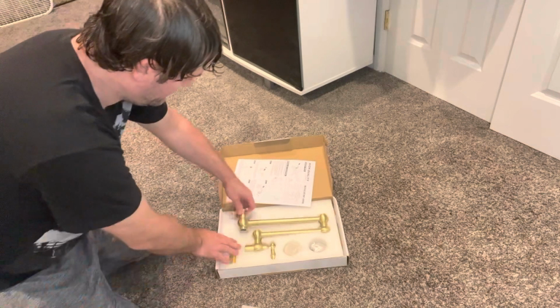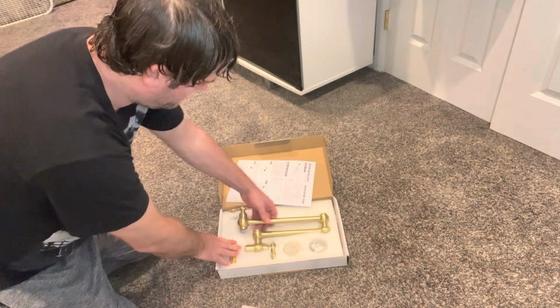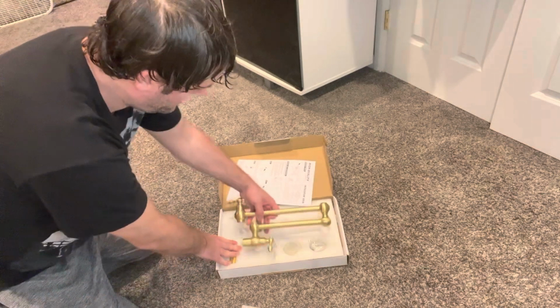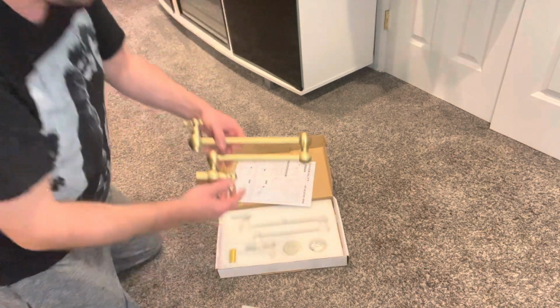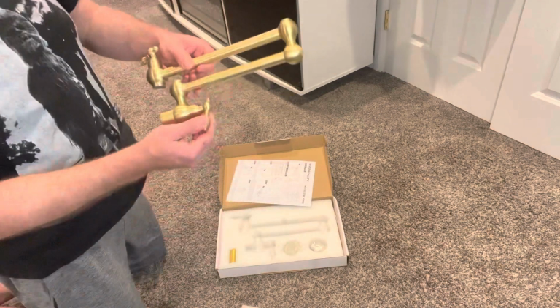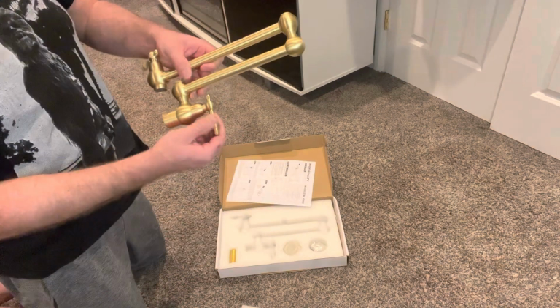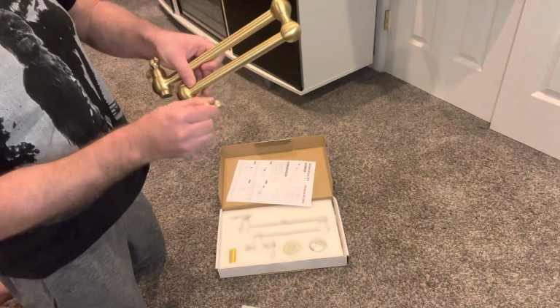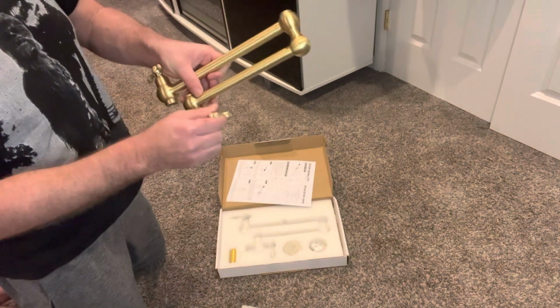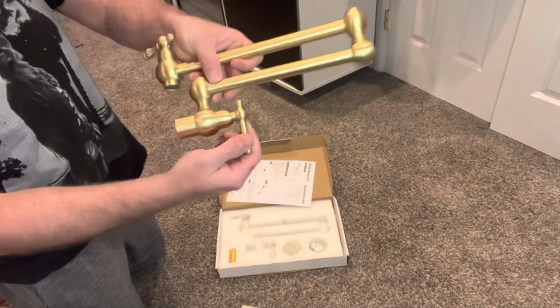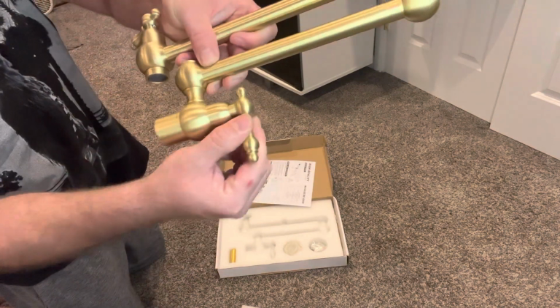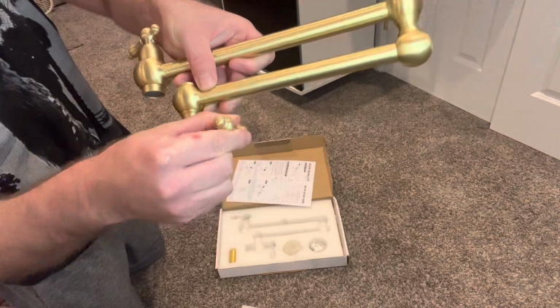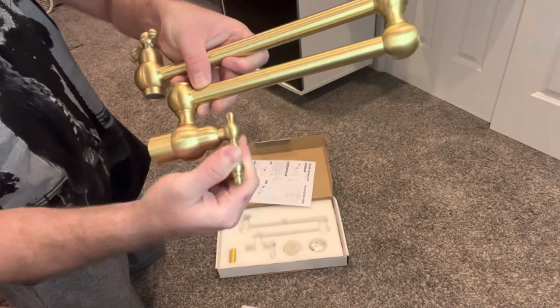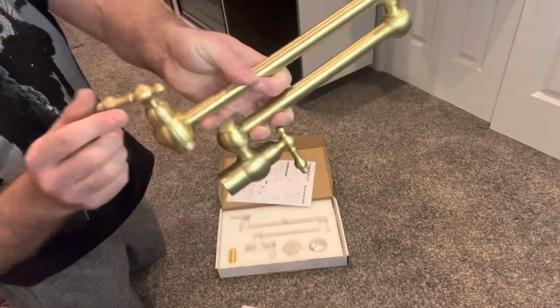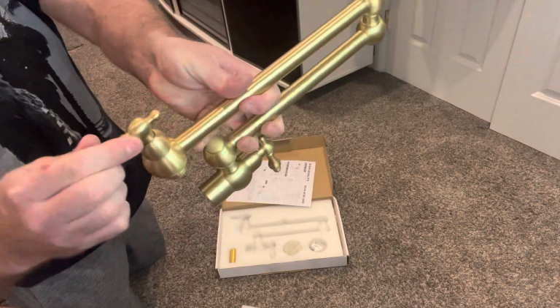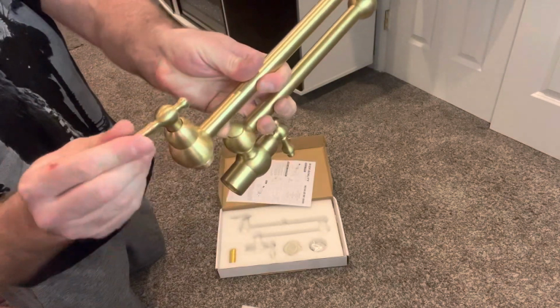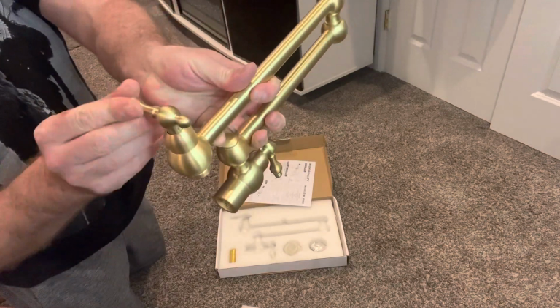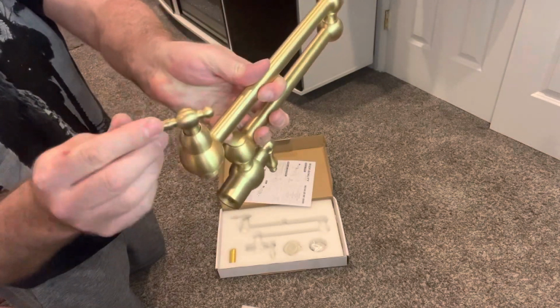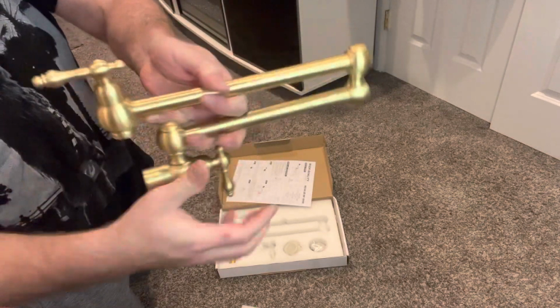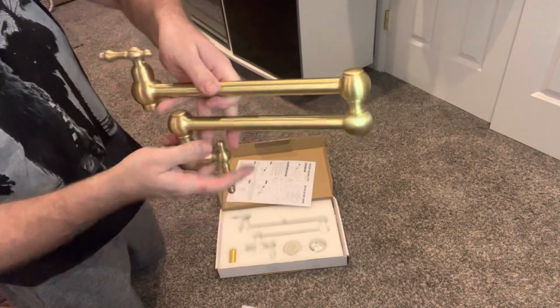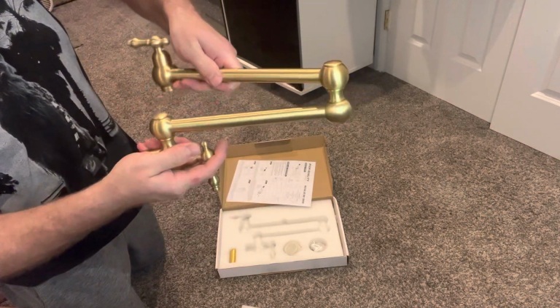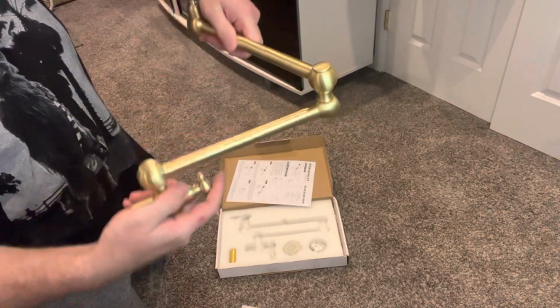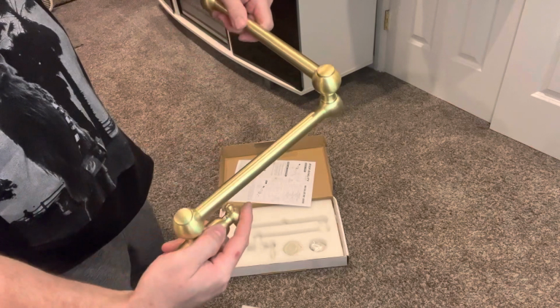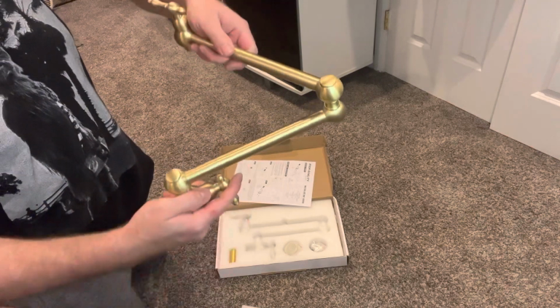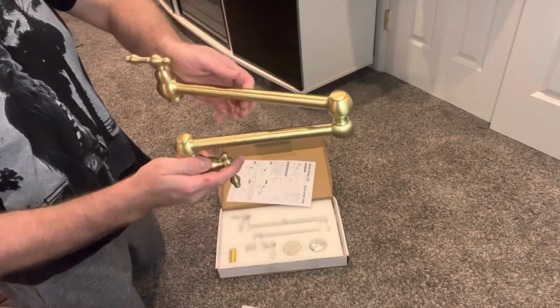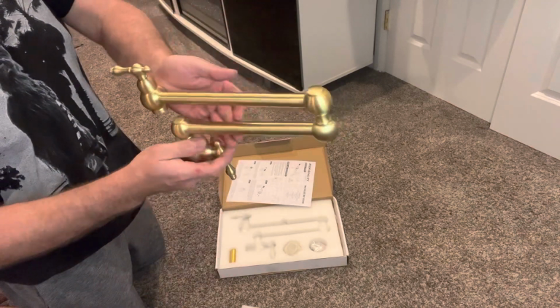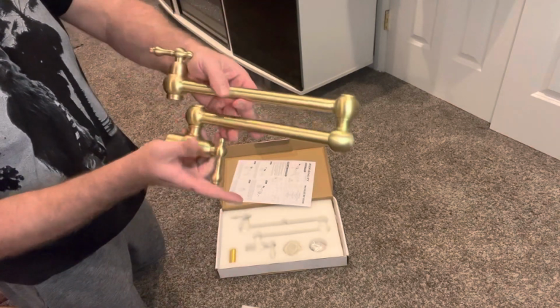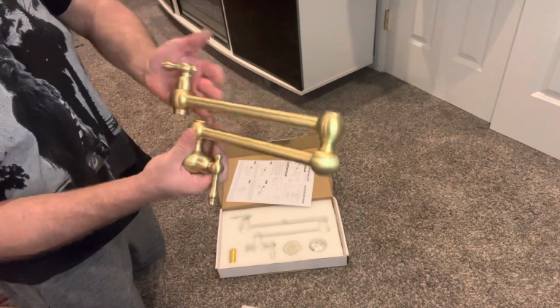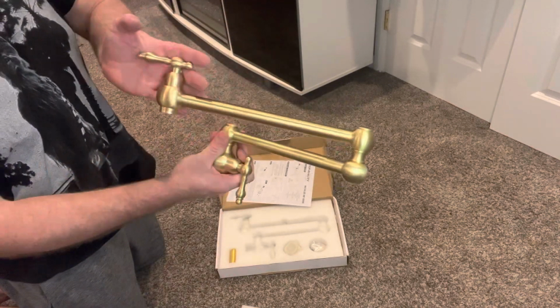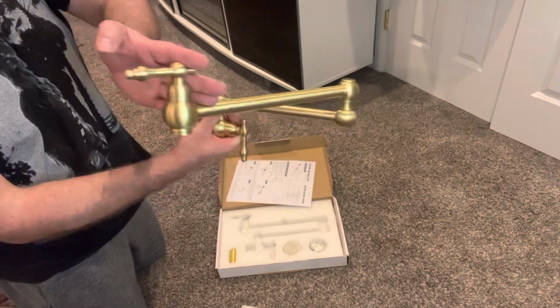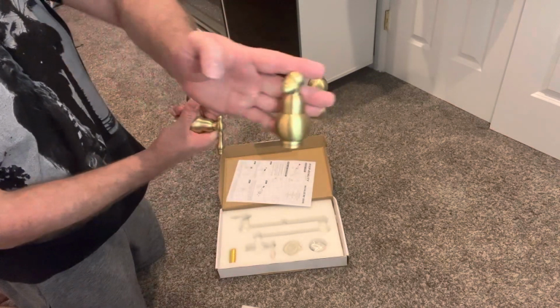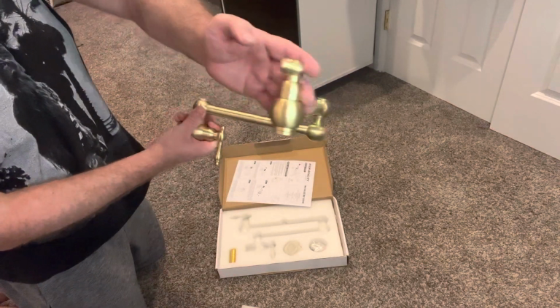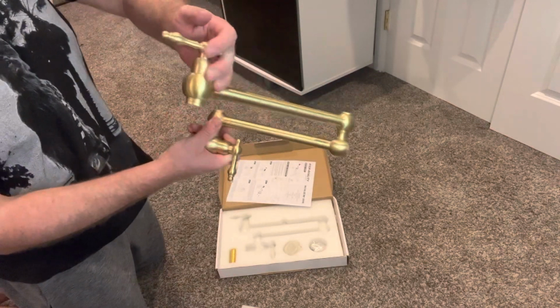Smooth action here — nice and tight but smooth. Just swing out and fill up your pots.